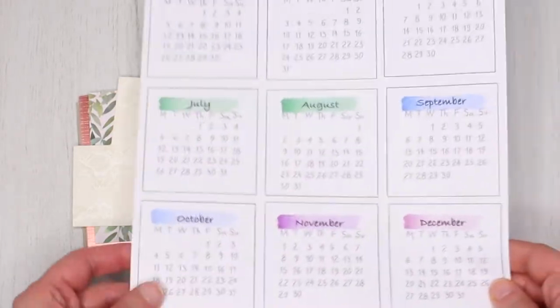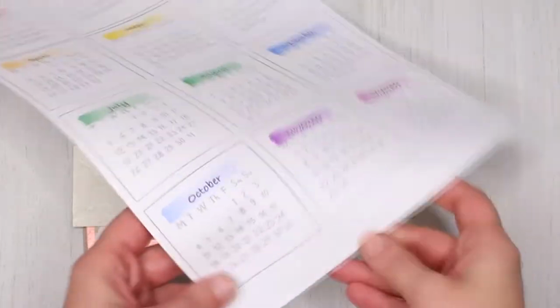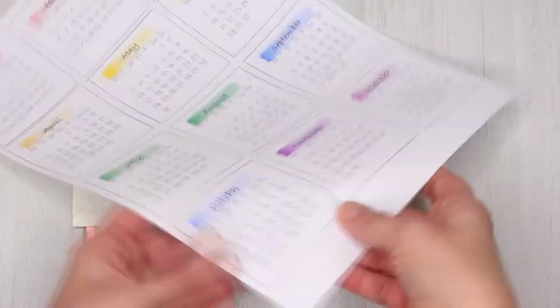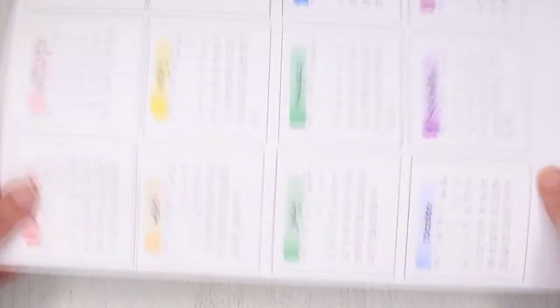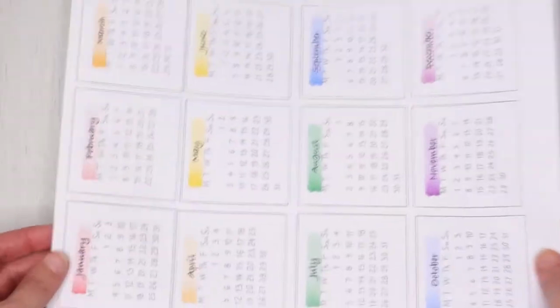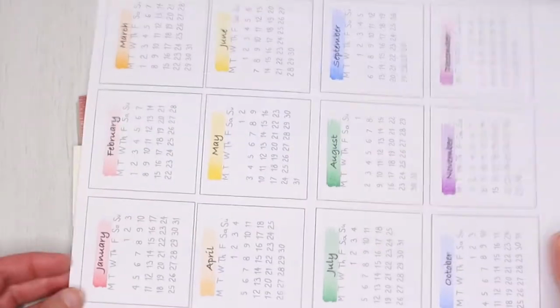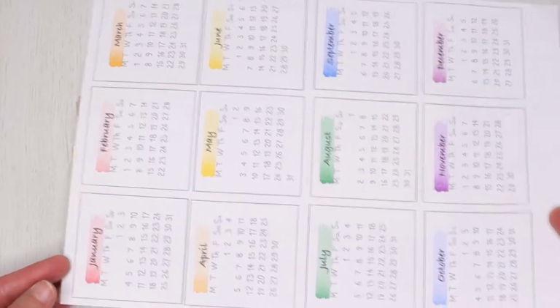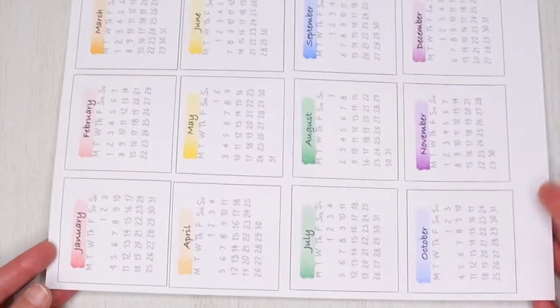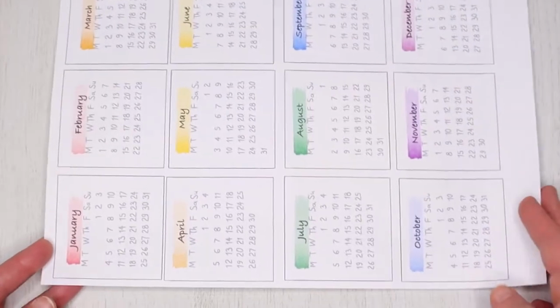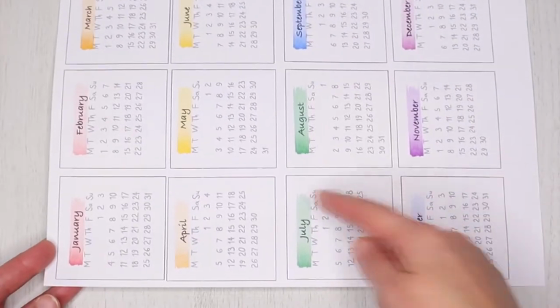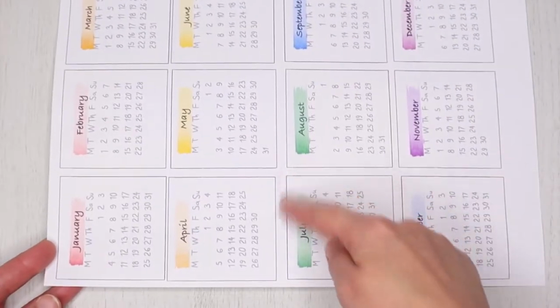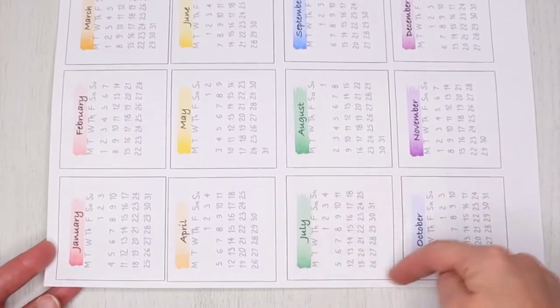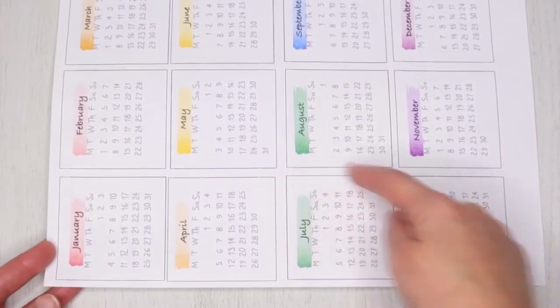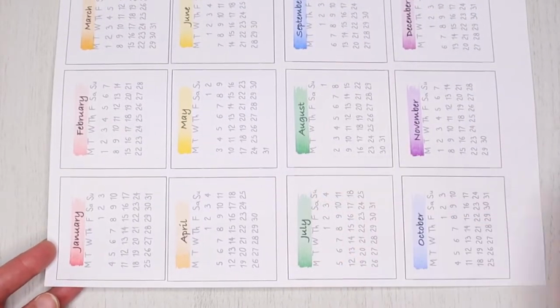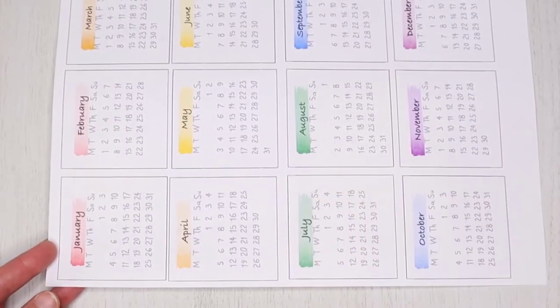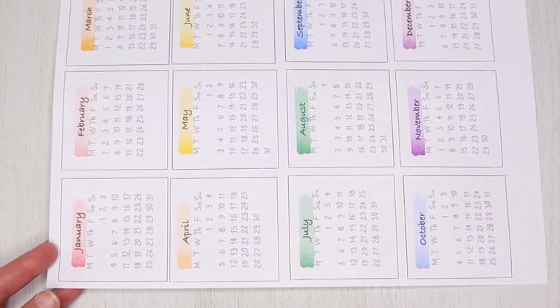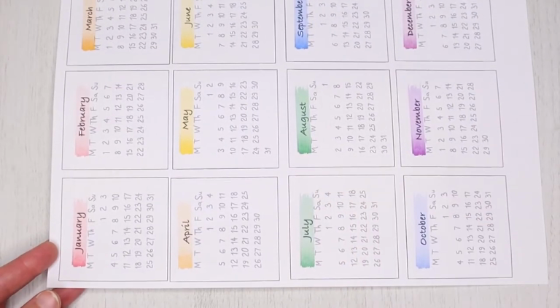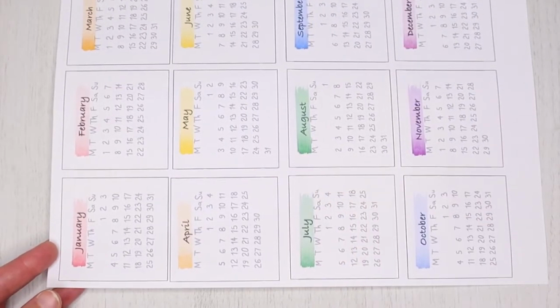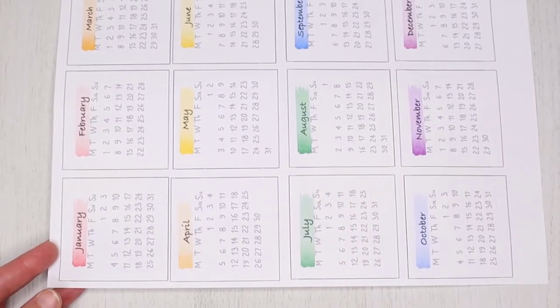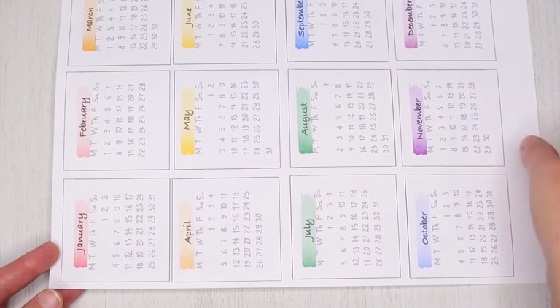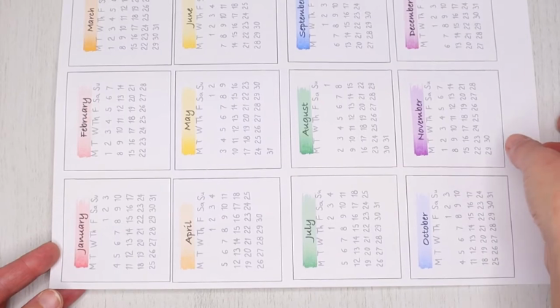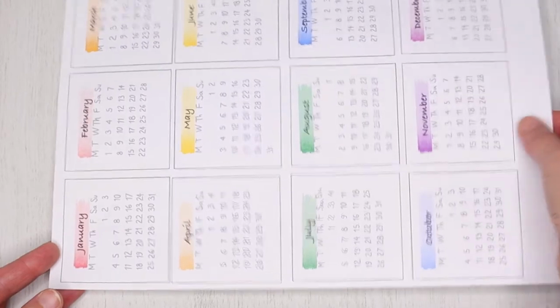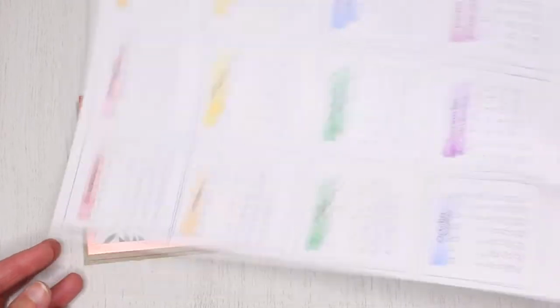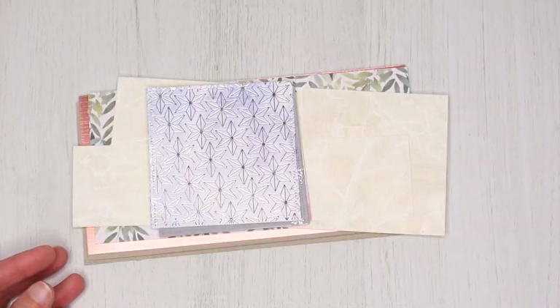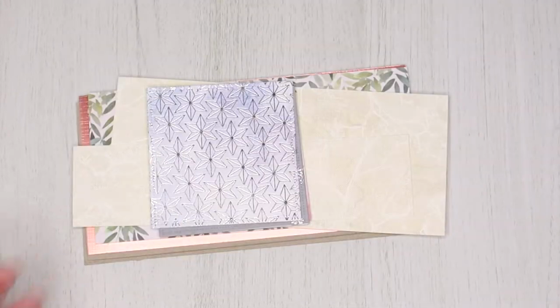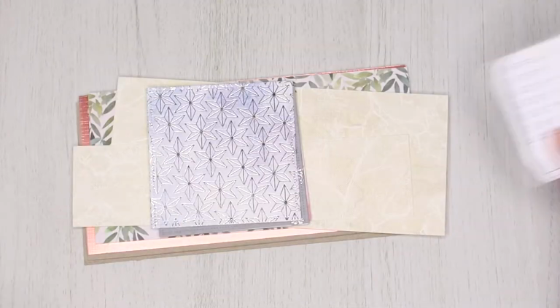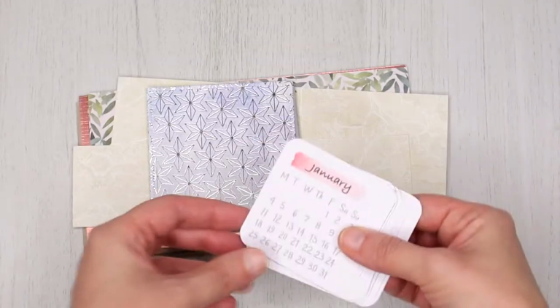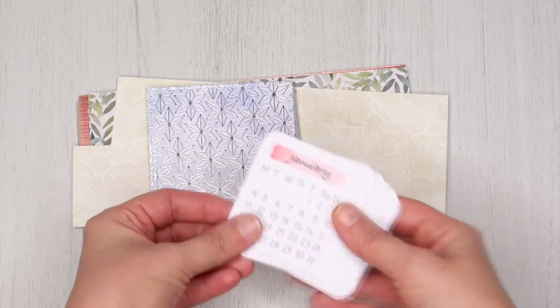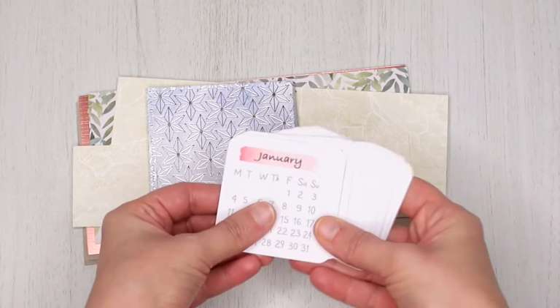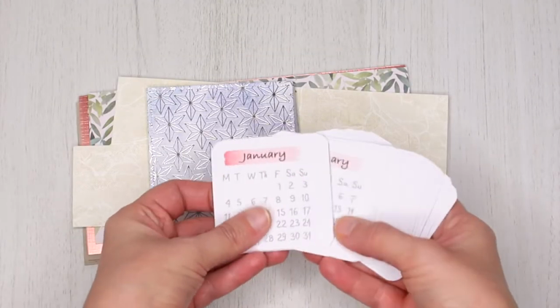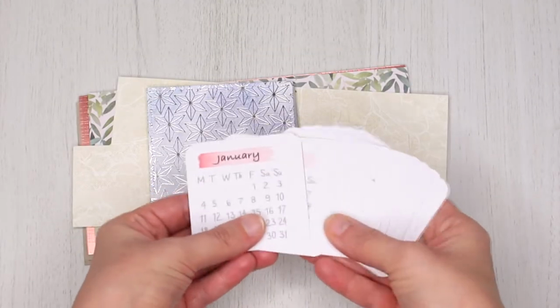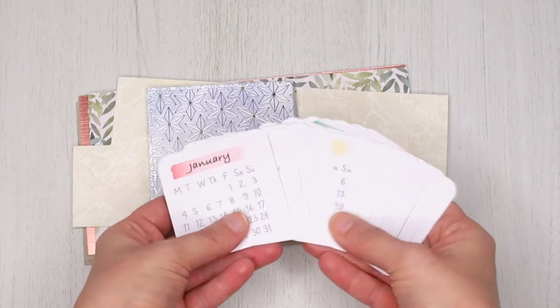You also need to print out a calendar. I made this in Procreate — the squares for each month are 2 and a half inches by 2 and a half inches. I printed the calendar on an A4 sheet of white card and cut out the months.